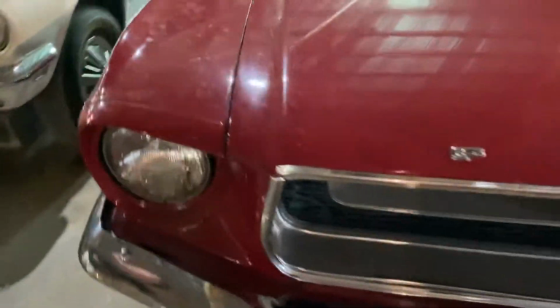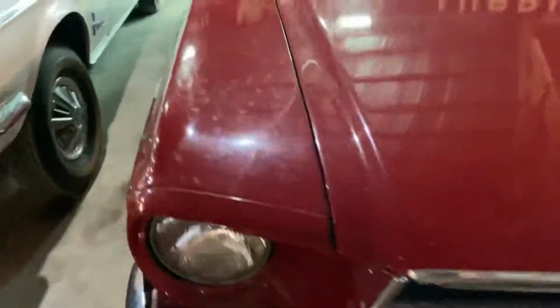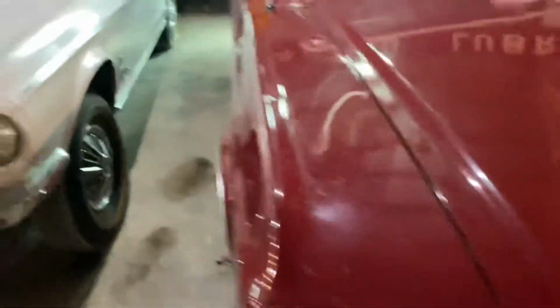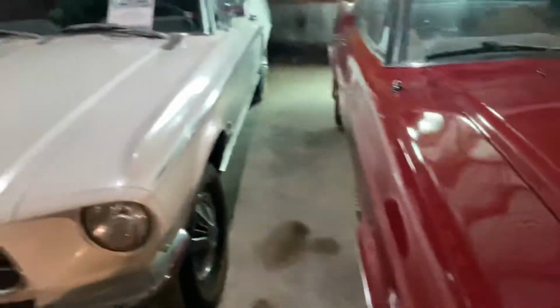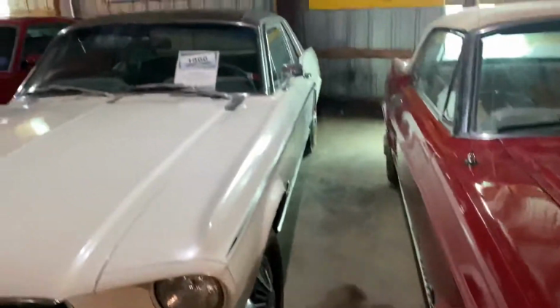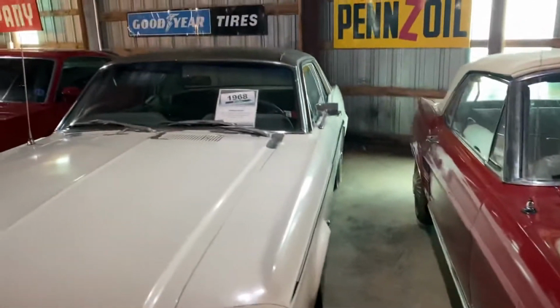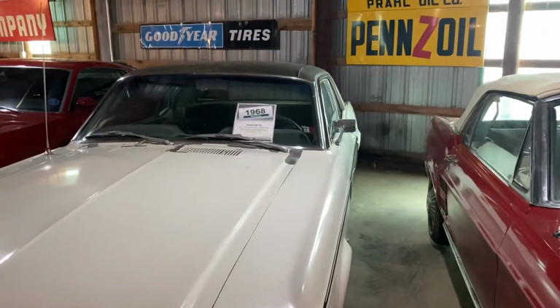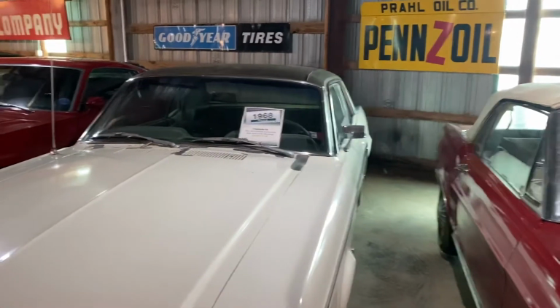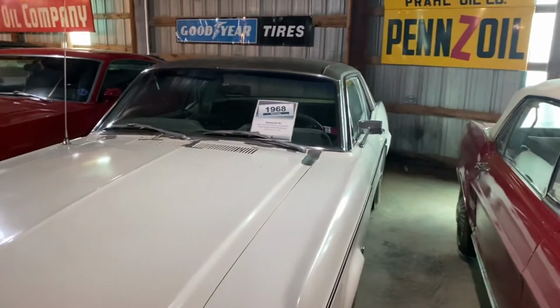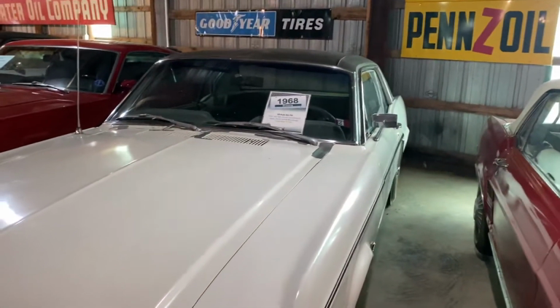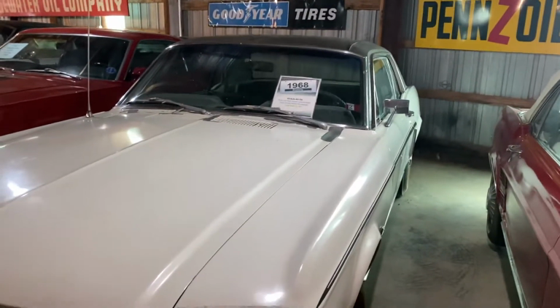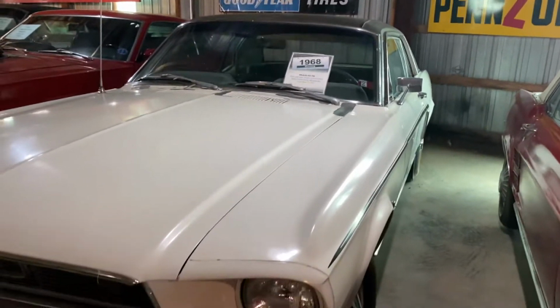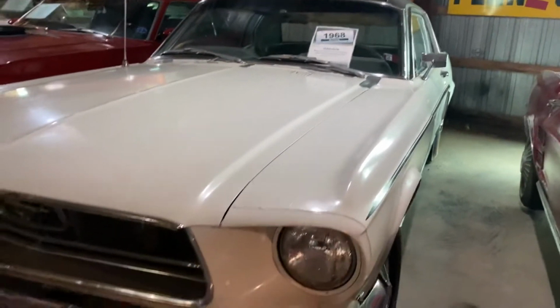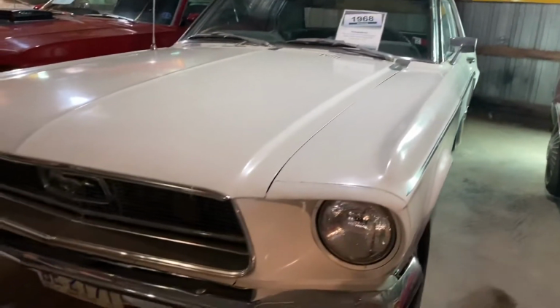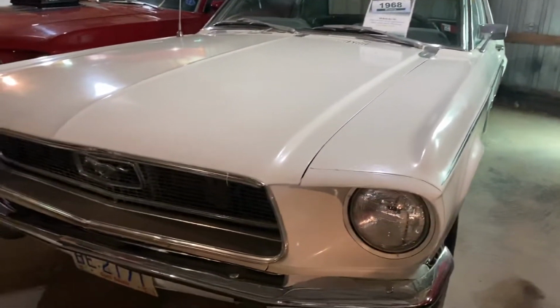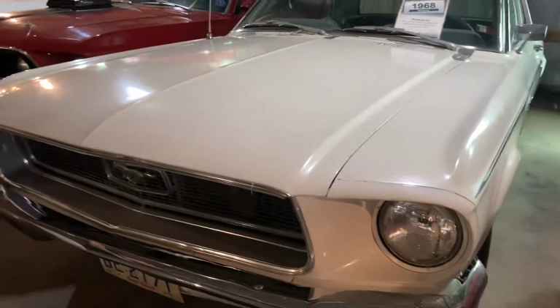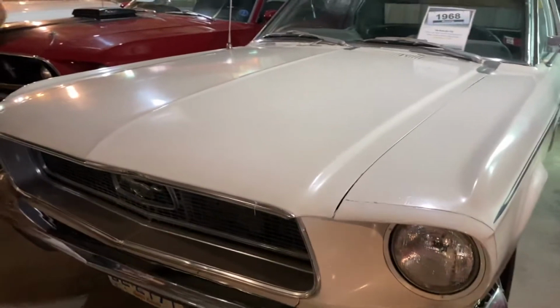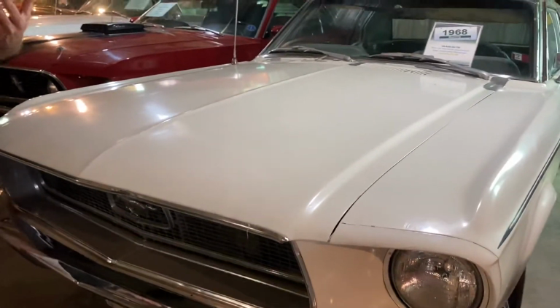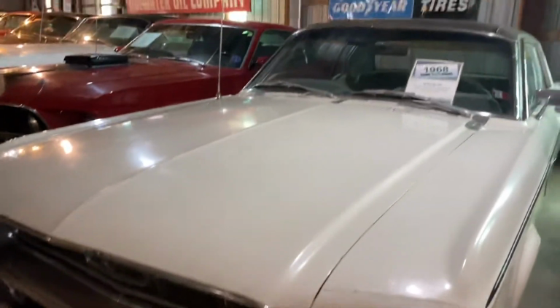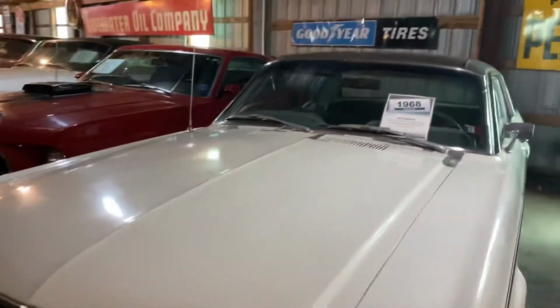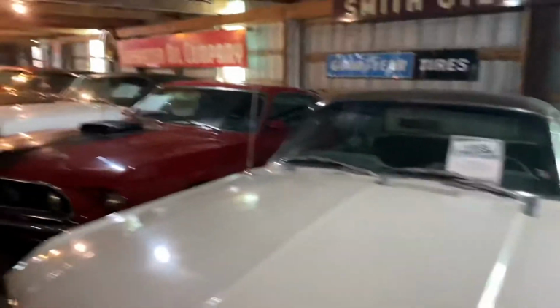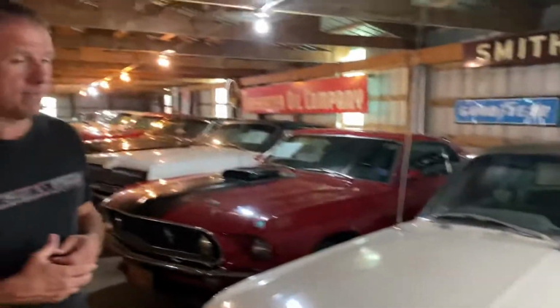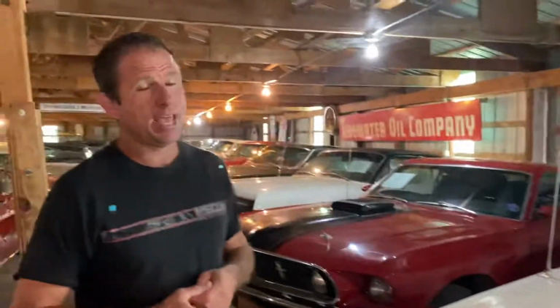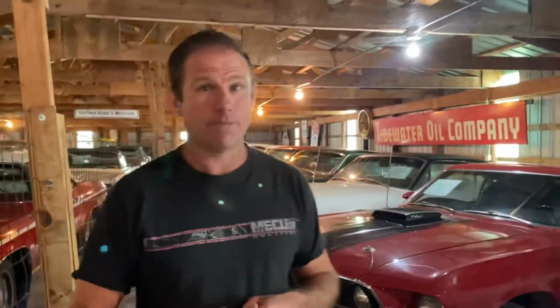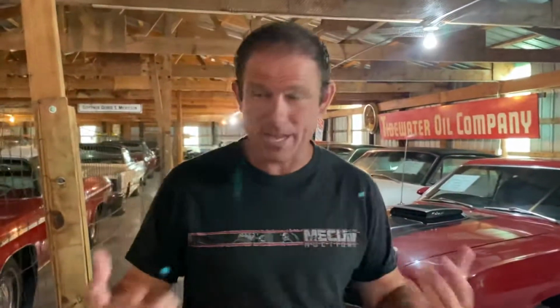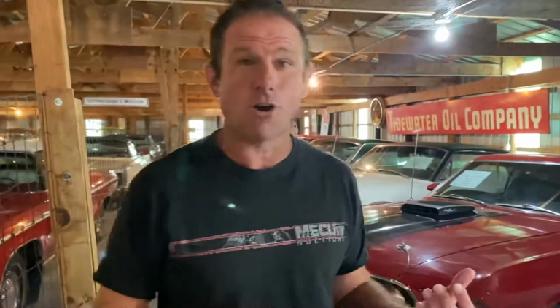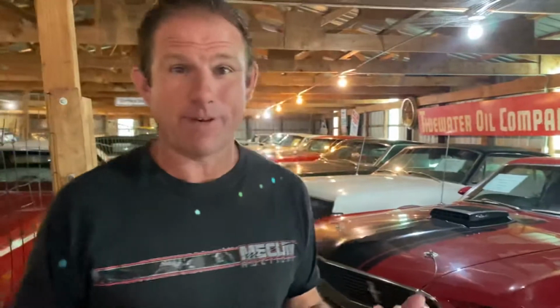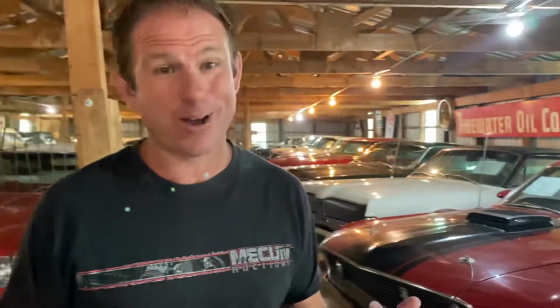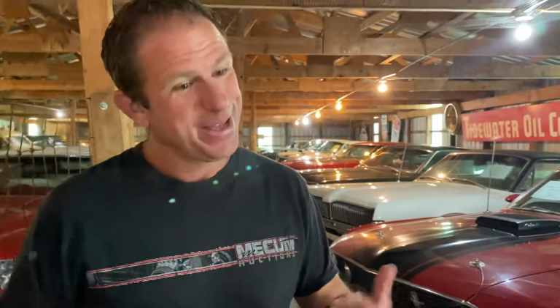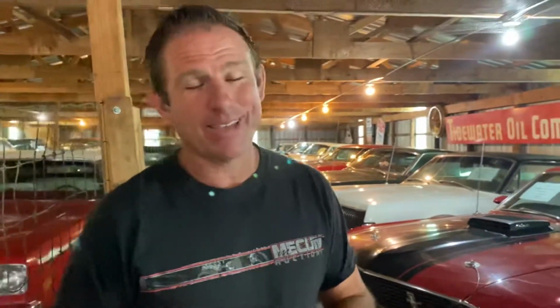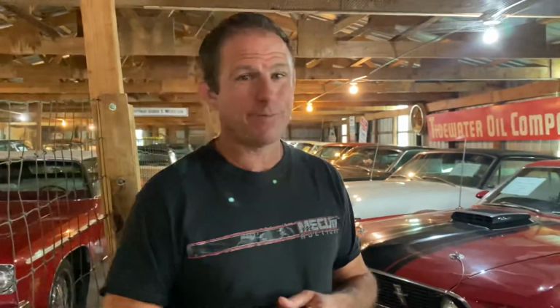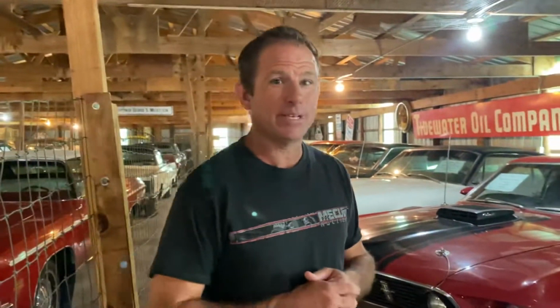Next one, a 1968 — this one's a base coupe. However, it is V8 automatic with factory air, something that wasn't very common on Mustangs back in that era. Obviously today we wouldn't think about a car without factory air, but back then it was a fairly big deal.